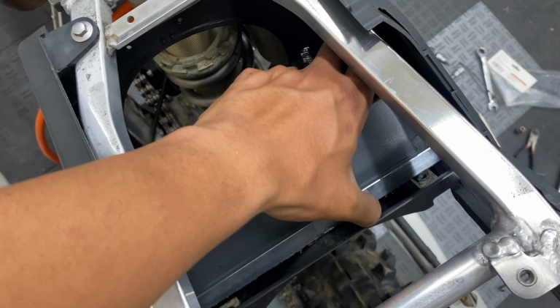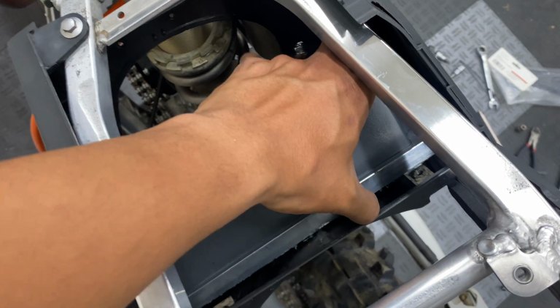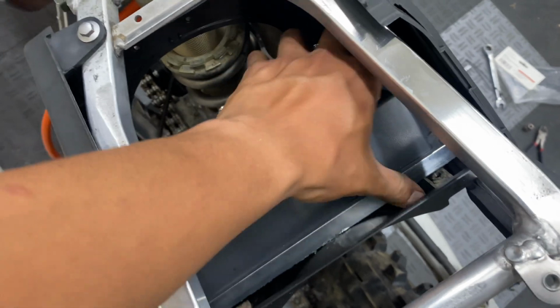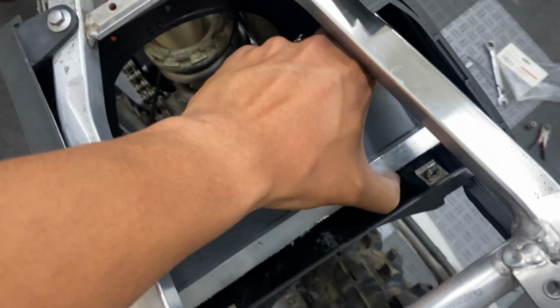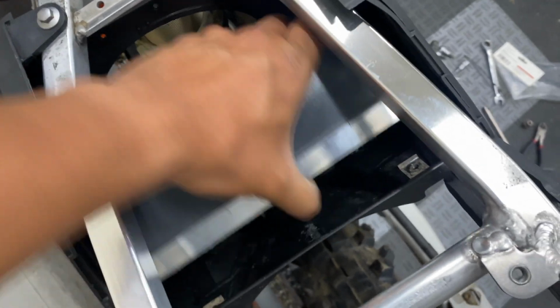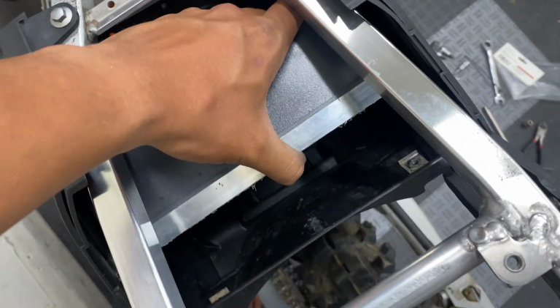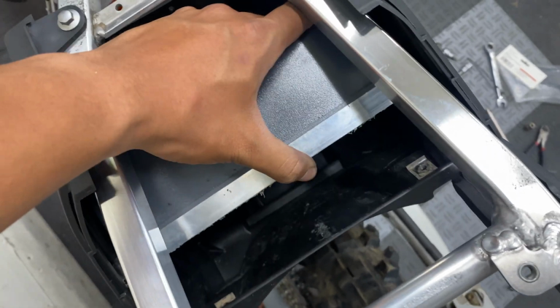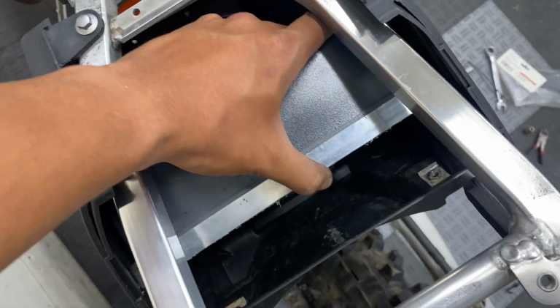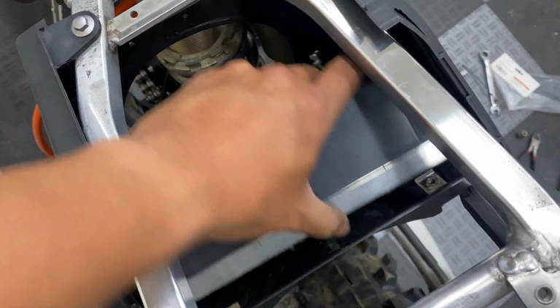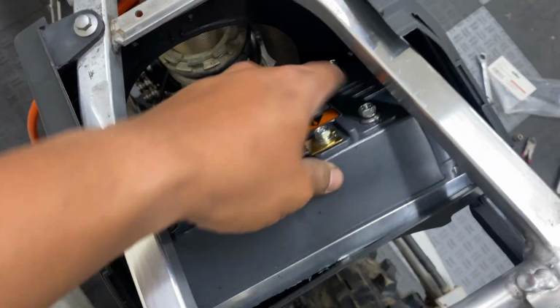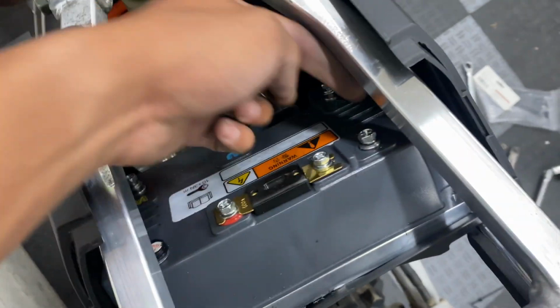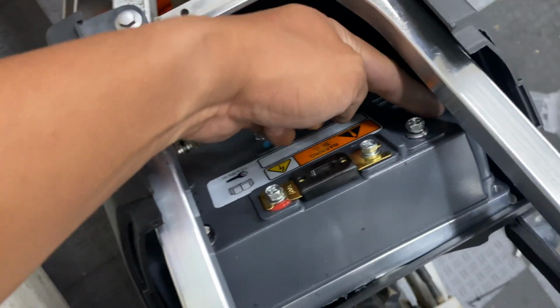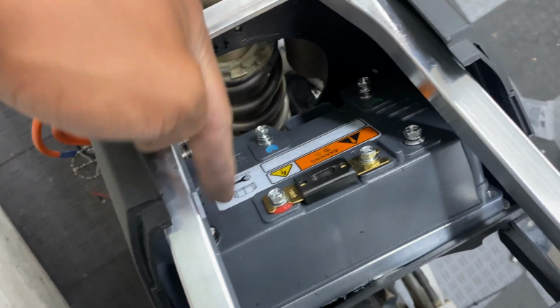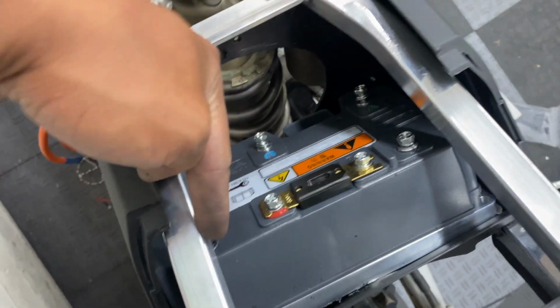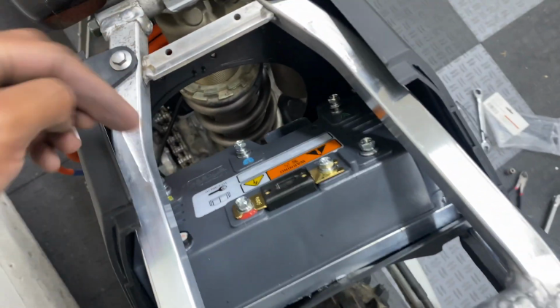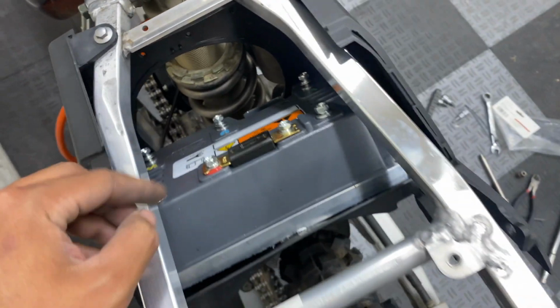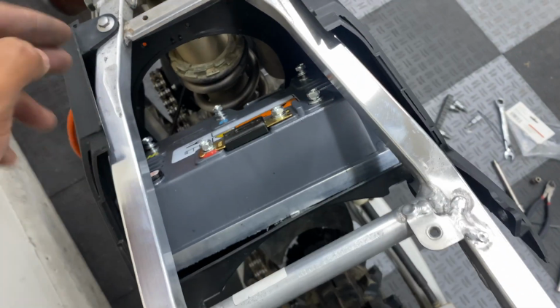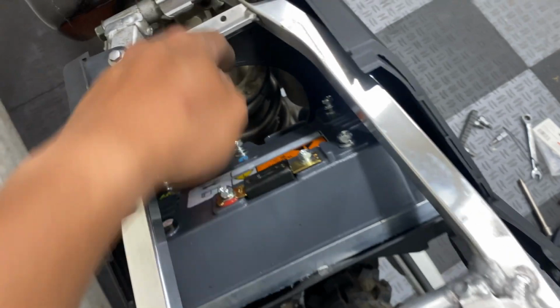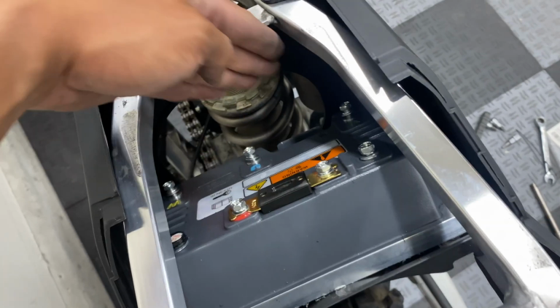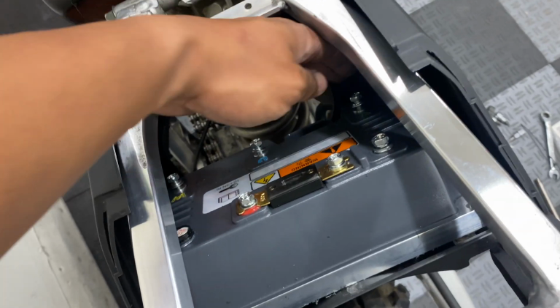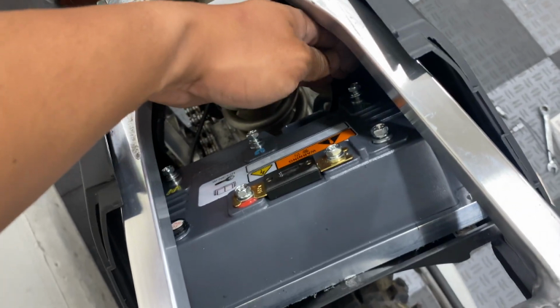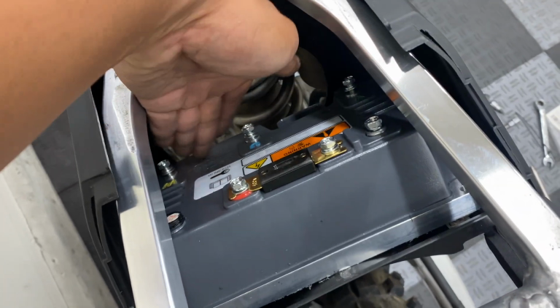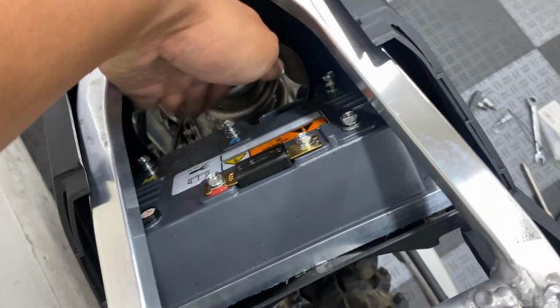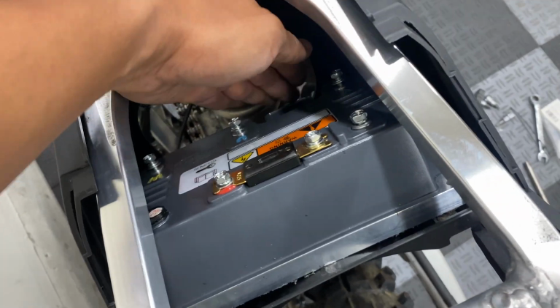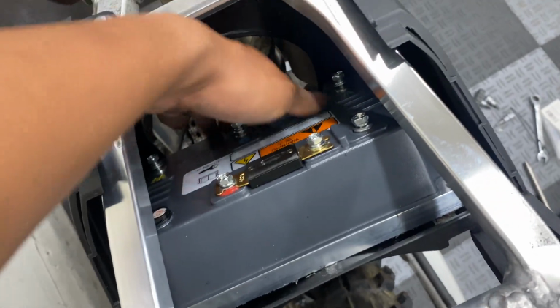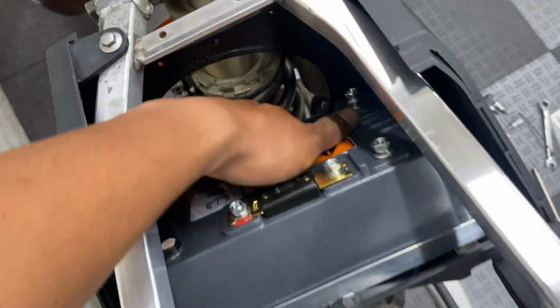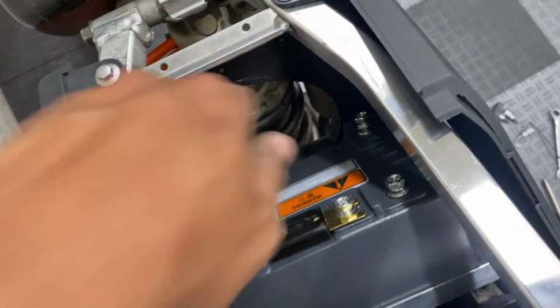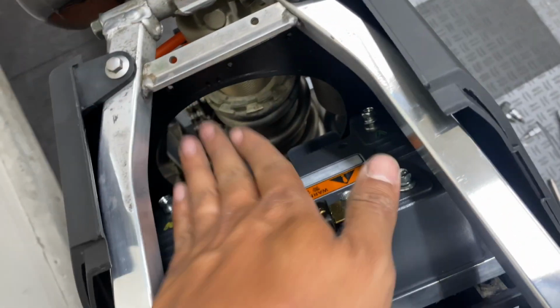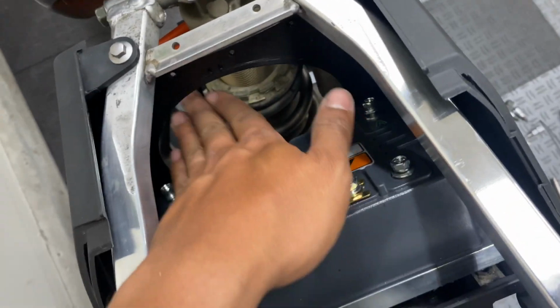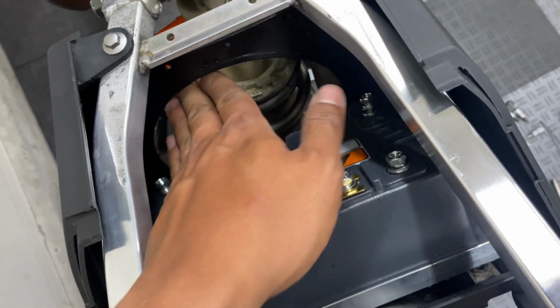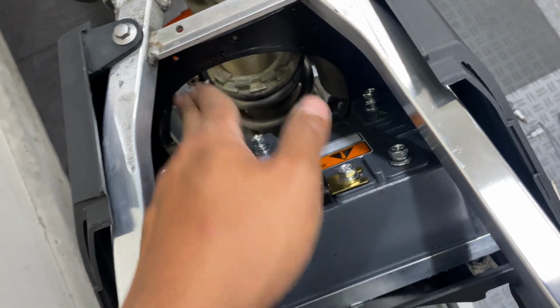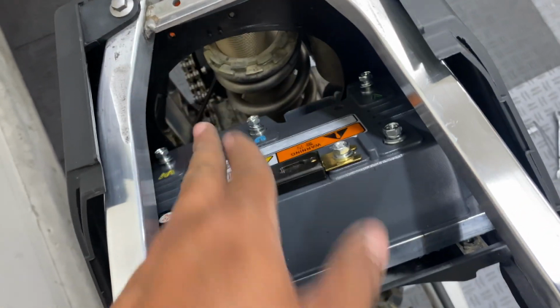I'm planning on putting some padding on the bottom side and then tying it on the top two corners. Then I'm going to make a cover for the opening of the airbox and run the wiring through the top side.